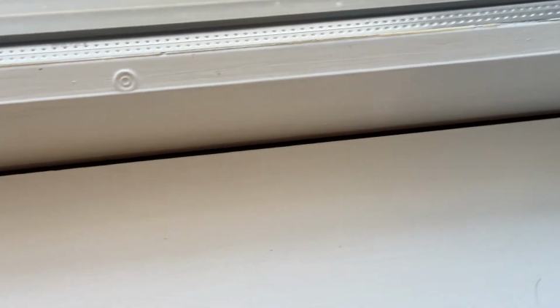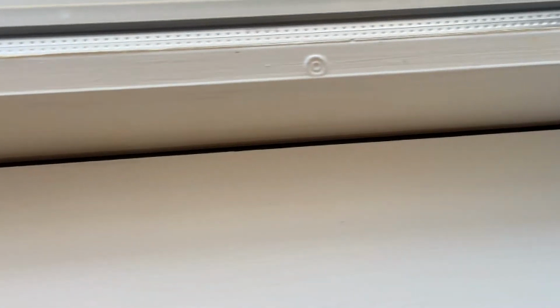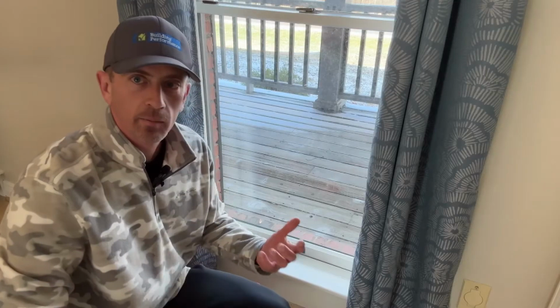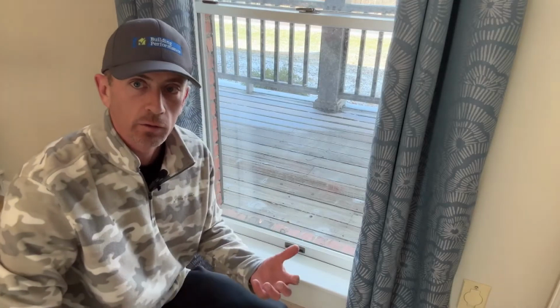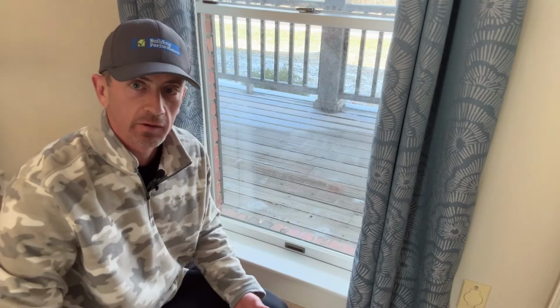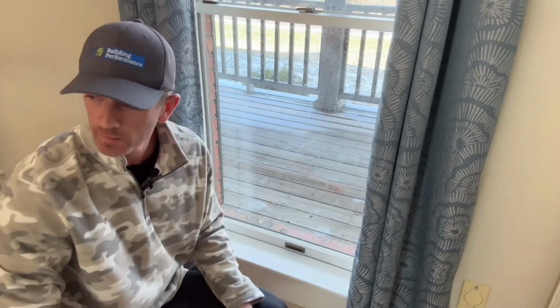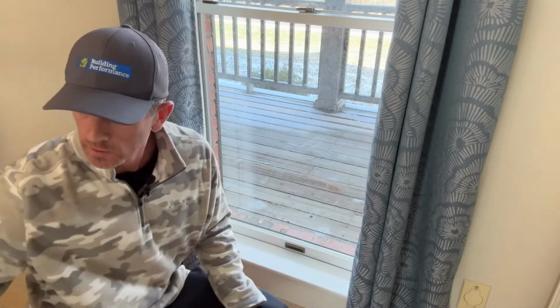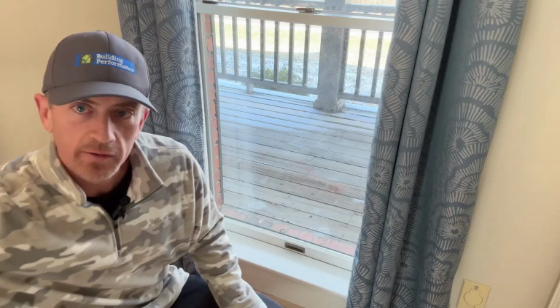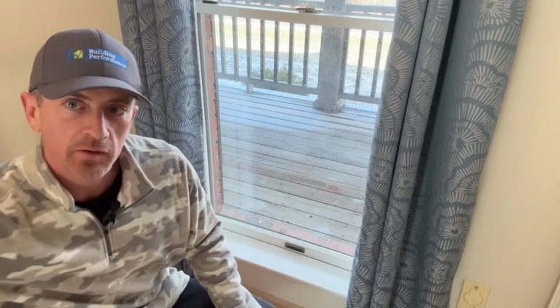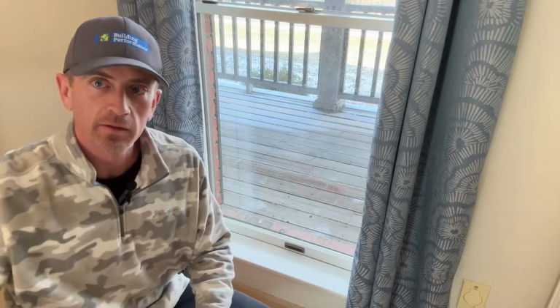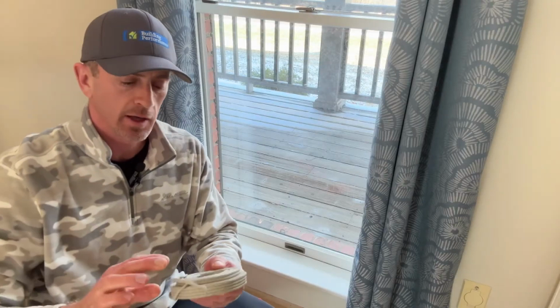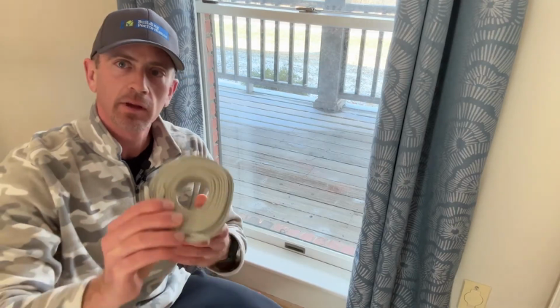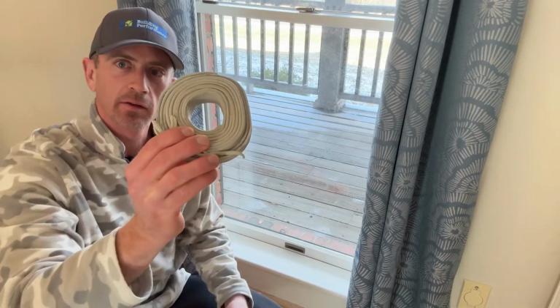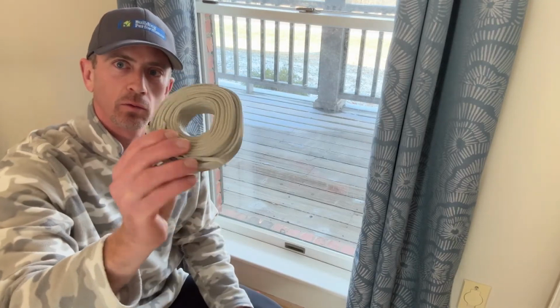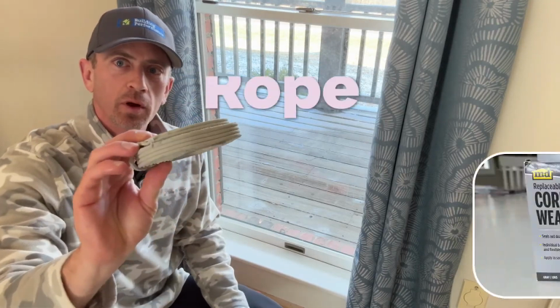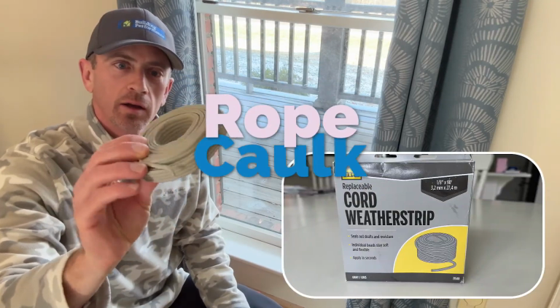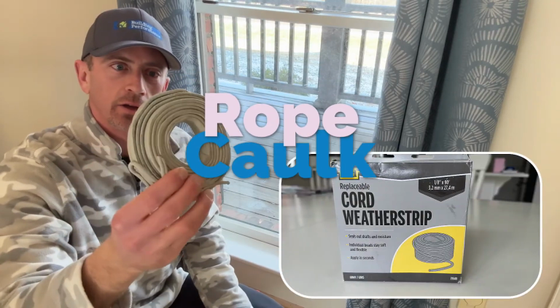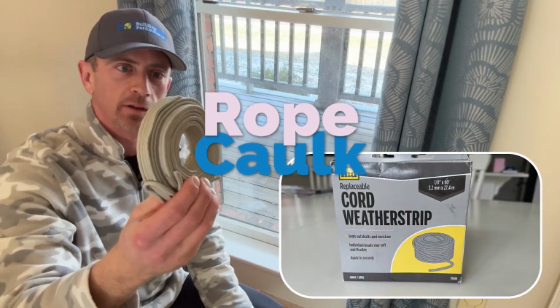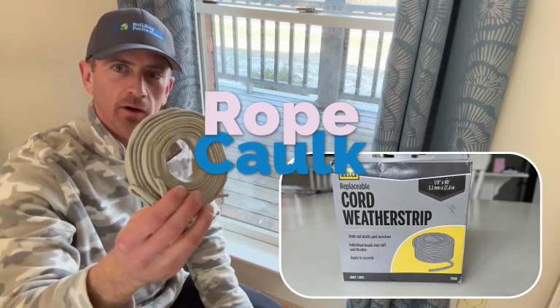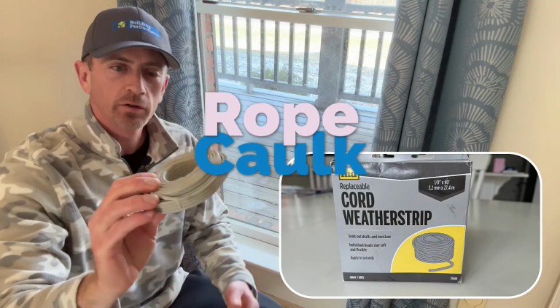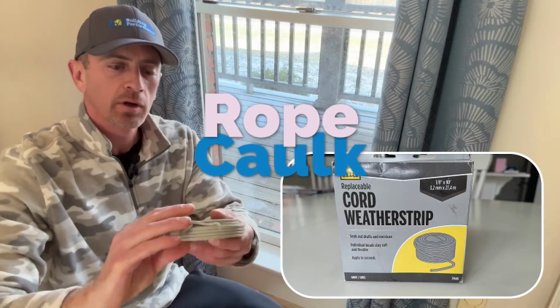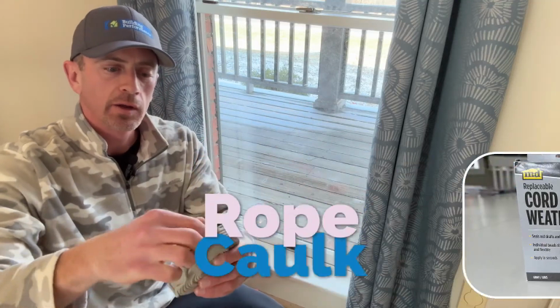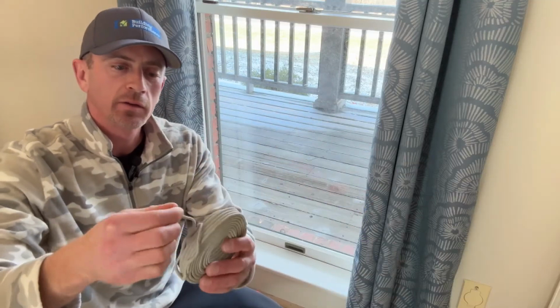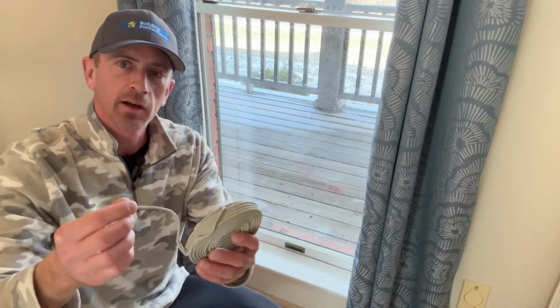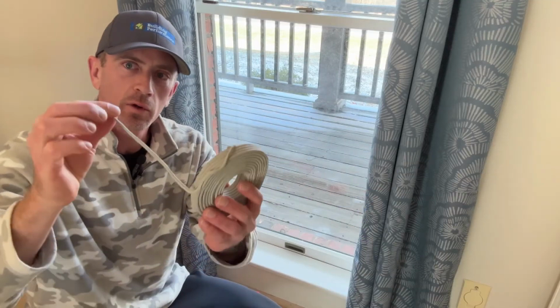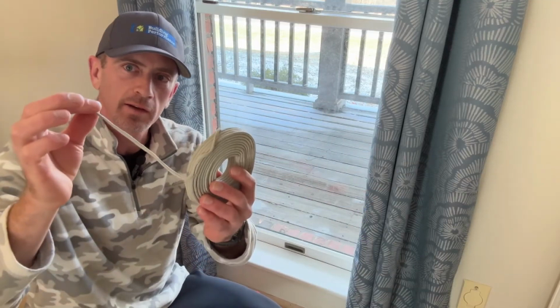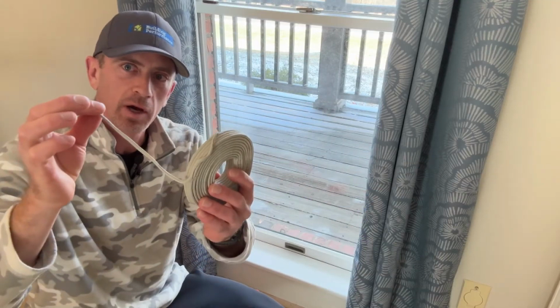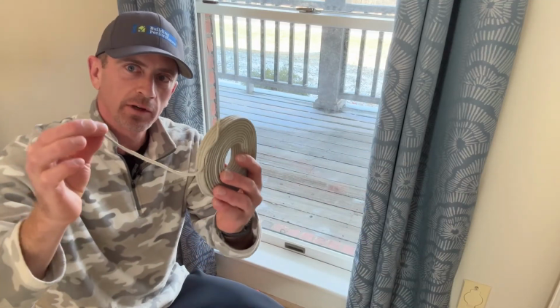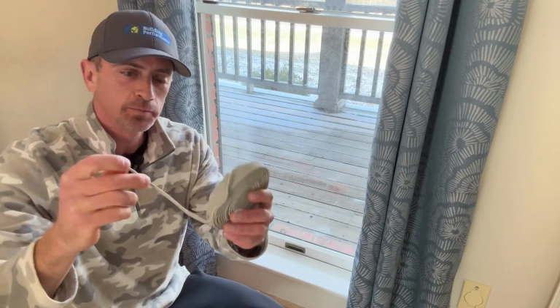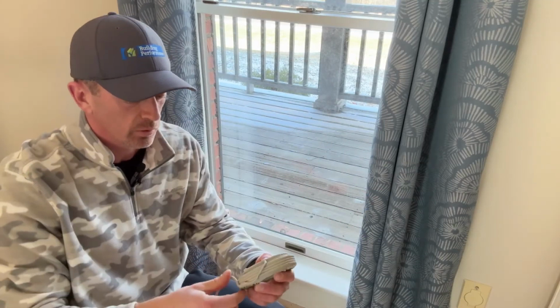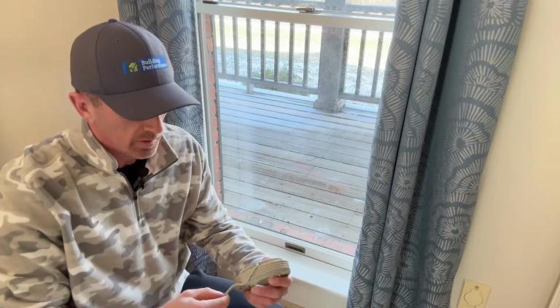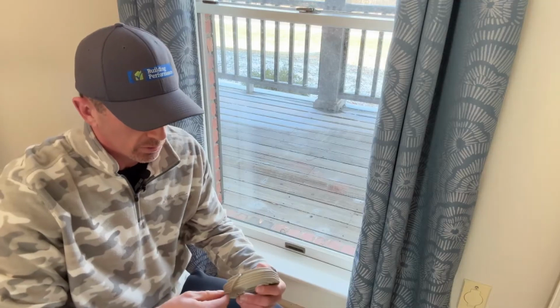So what I am going to use to seal this up is relatively inexpensive. It's called Rope Caulk, and you can get this from any hardware store. You basically just unroll it — it's kind of like a putty material, but it's really simple to use.